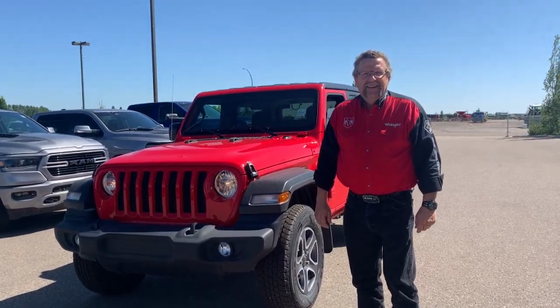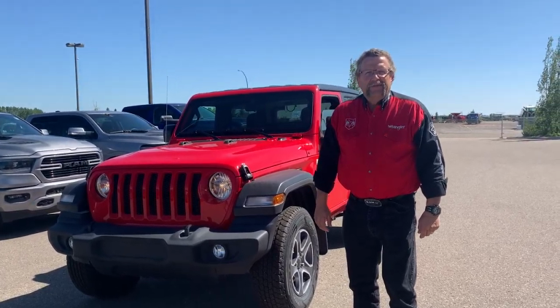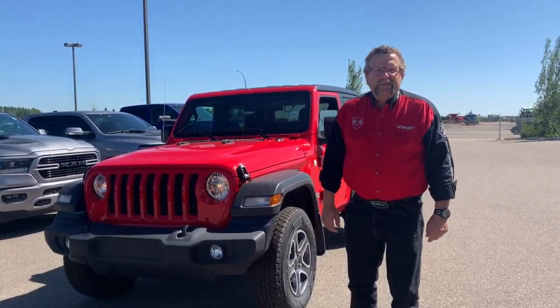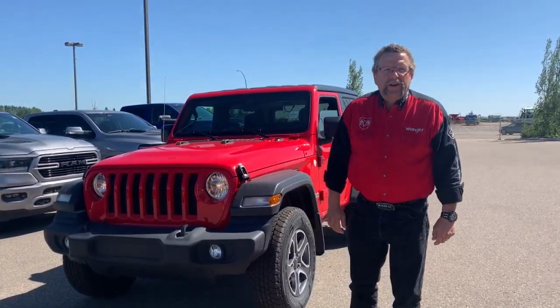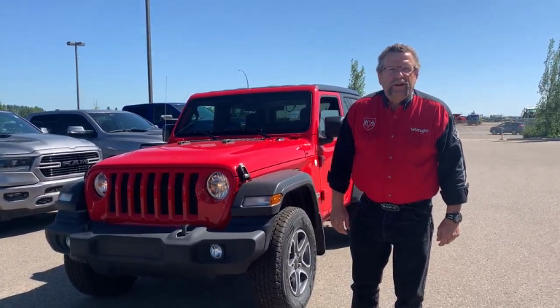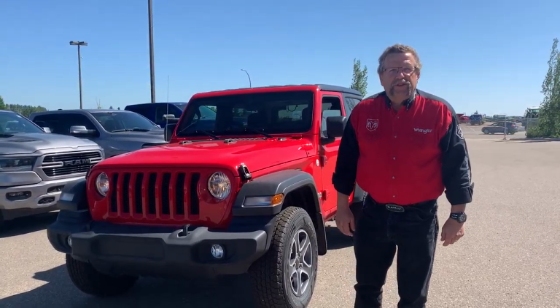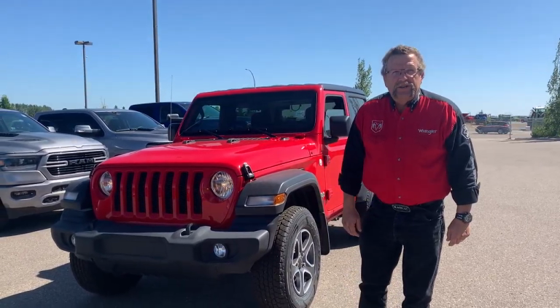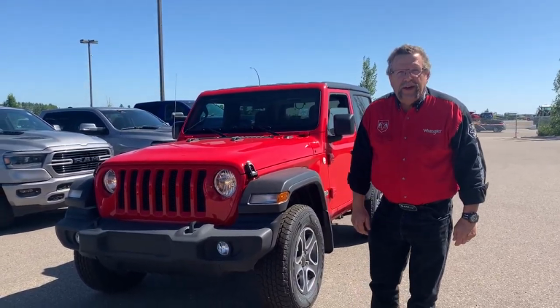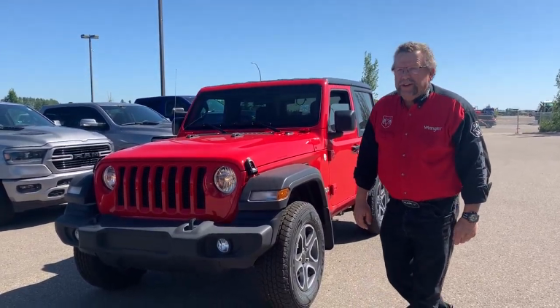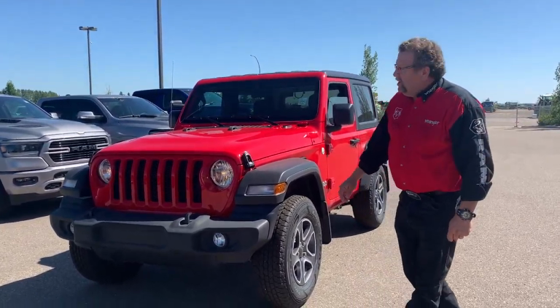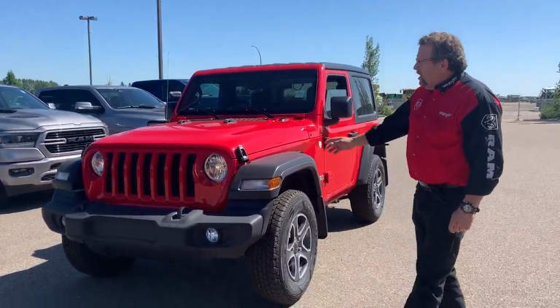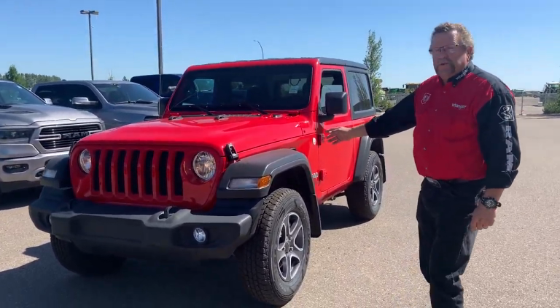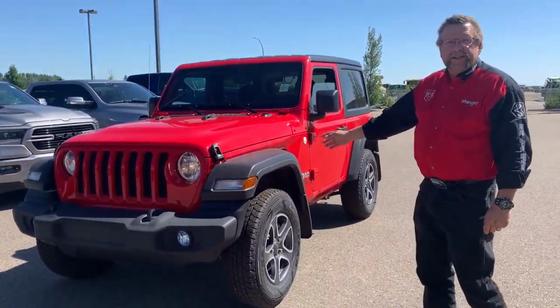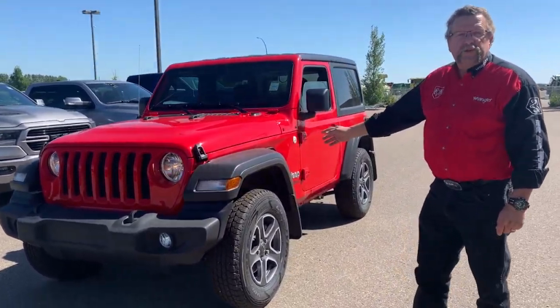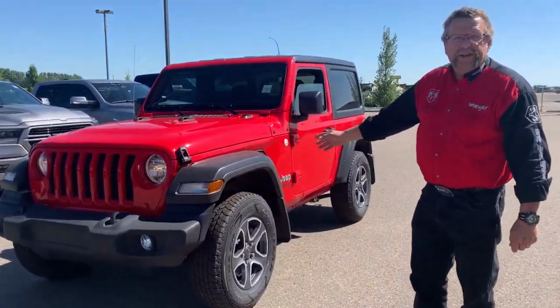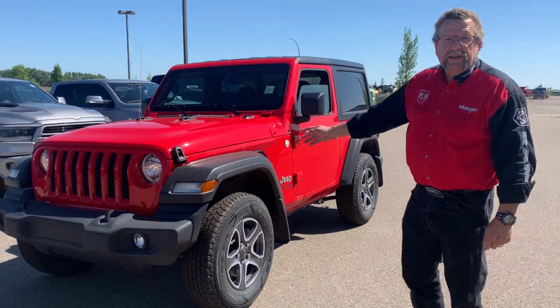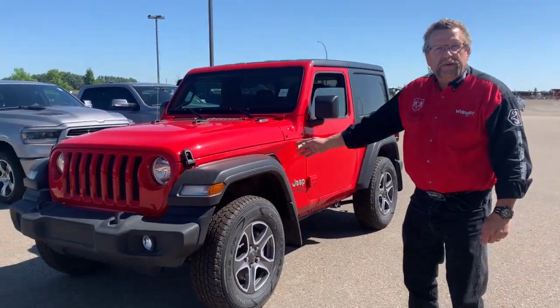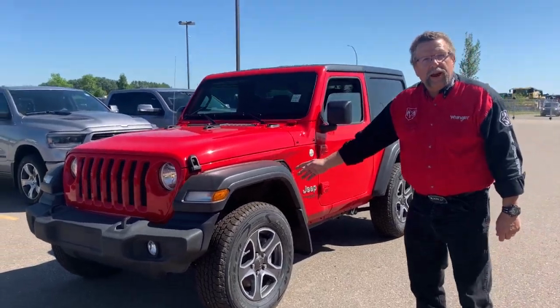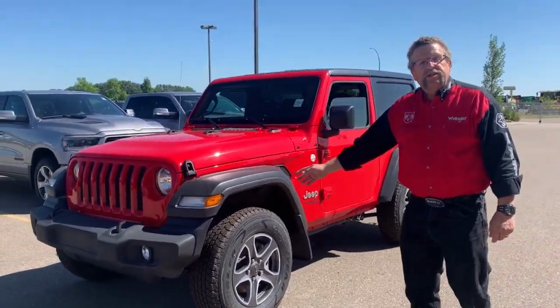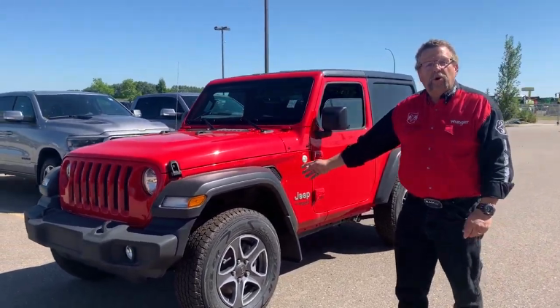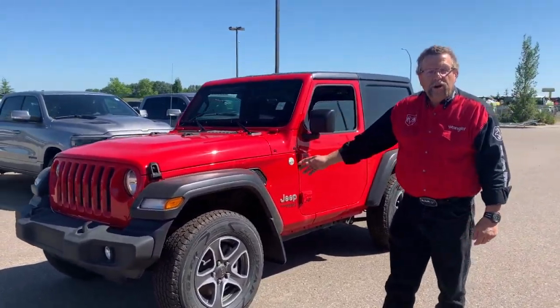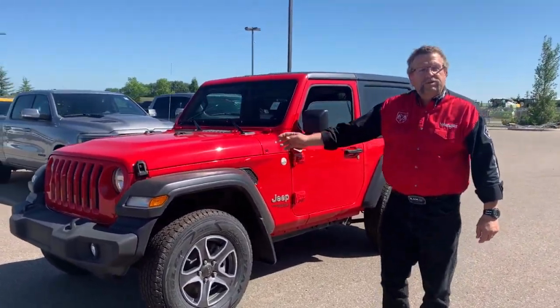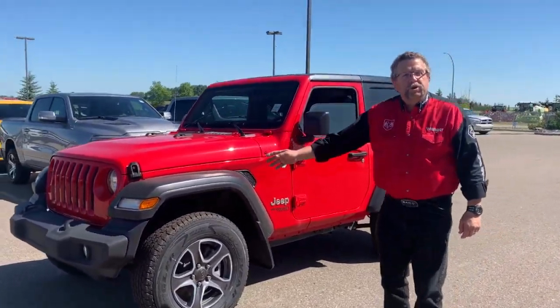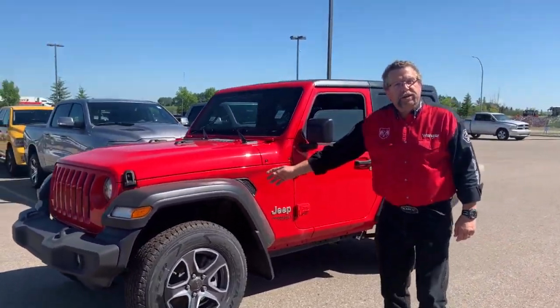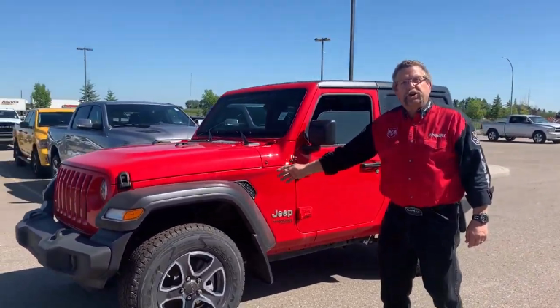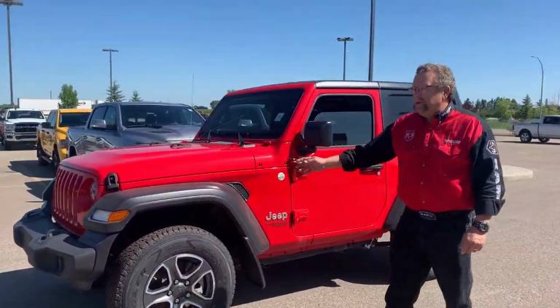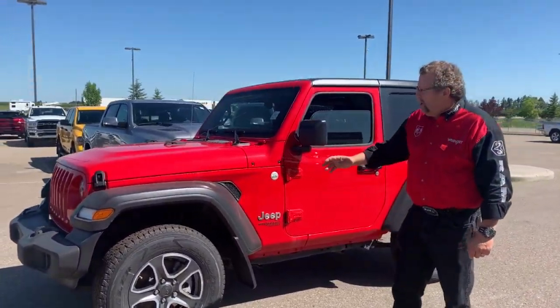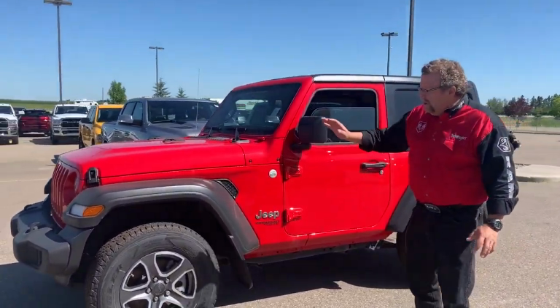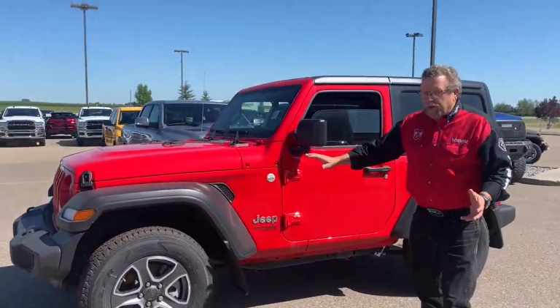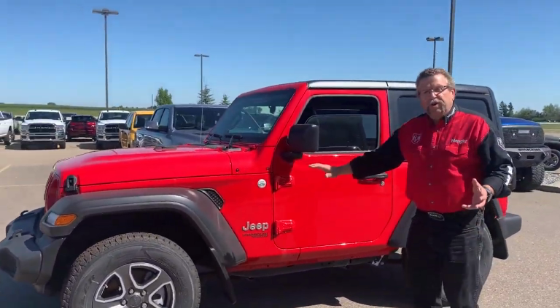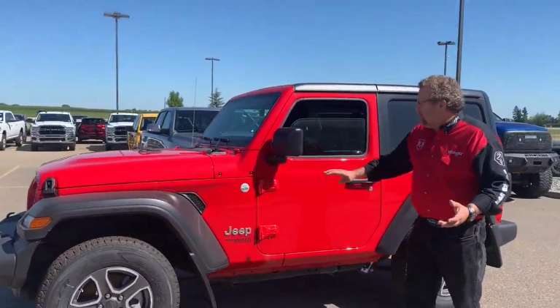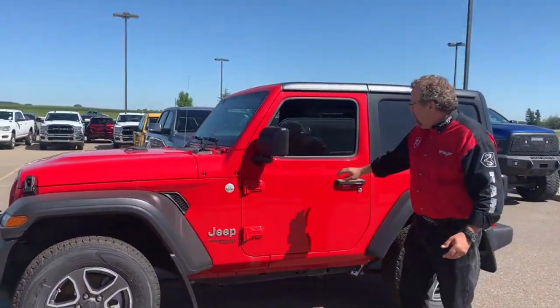Hey everybody, it's Cine Park here from Mountain View Dodge. What do I have here? A 2020 Jeep Wrangler Sport — a beautiful little car.